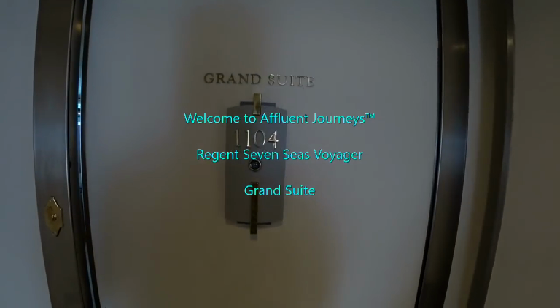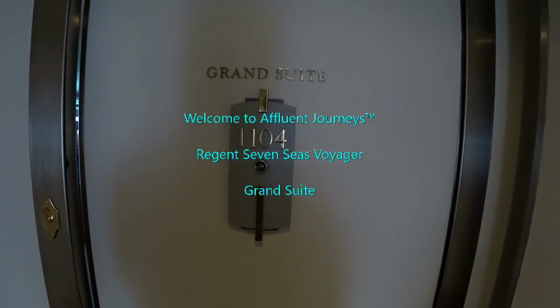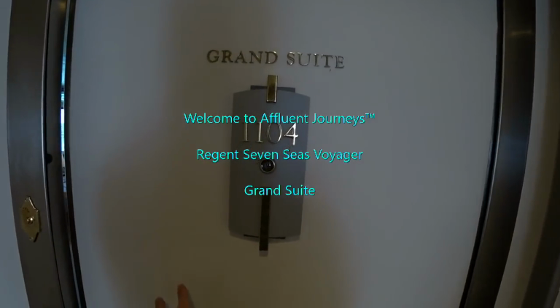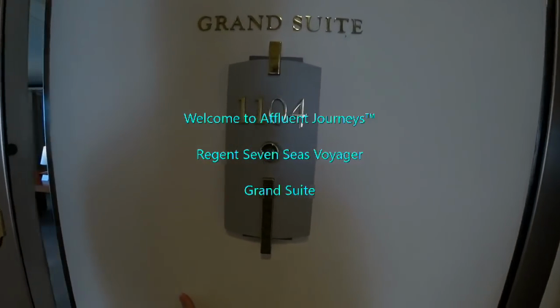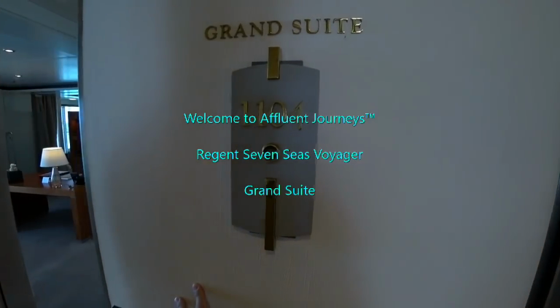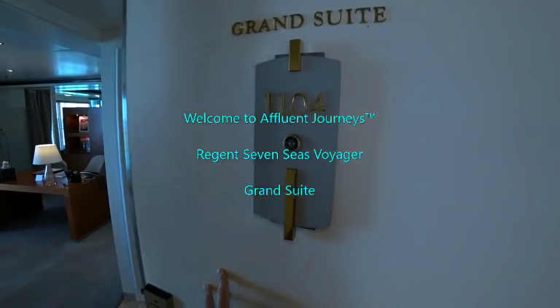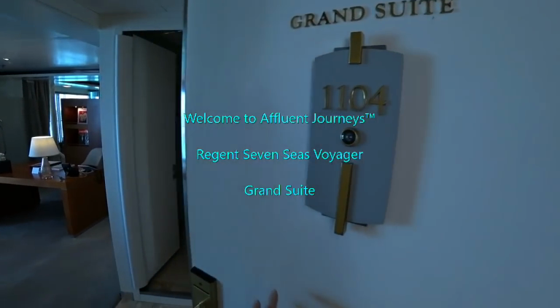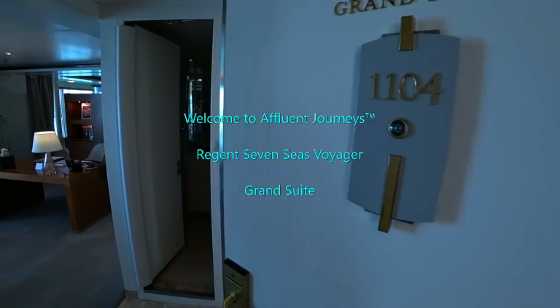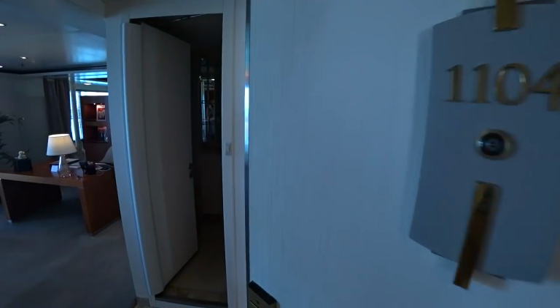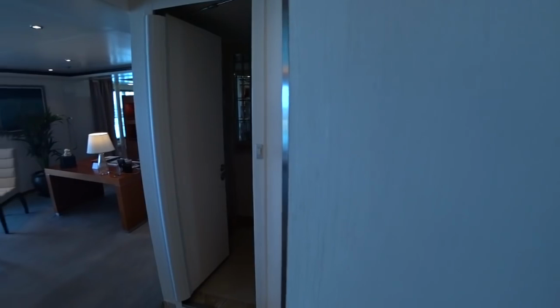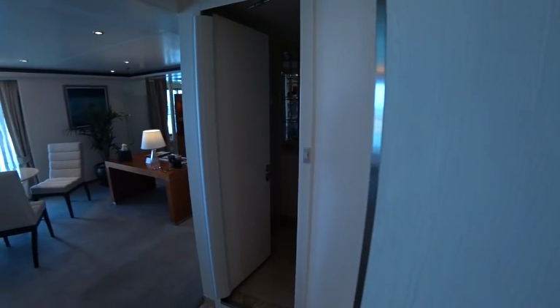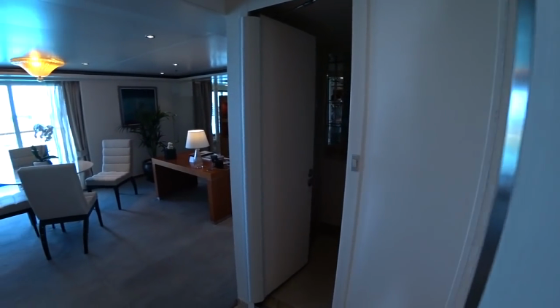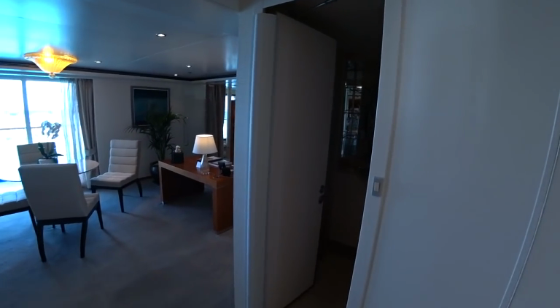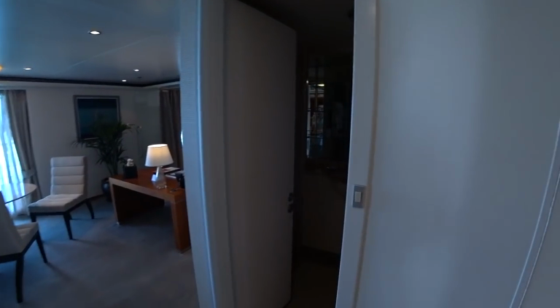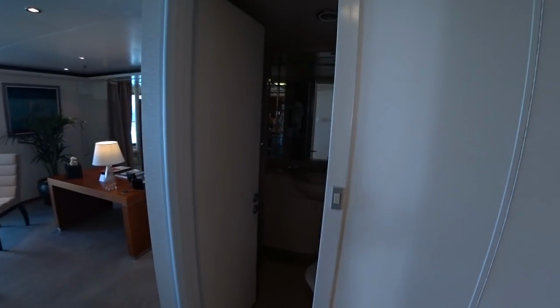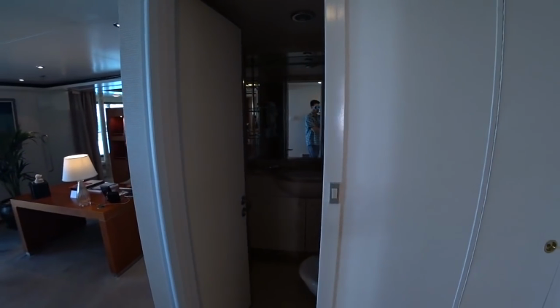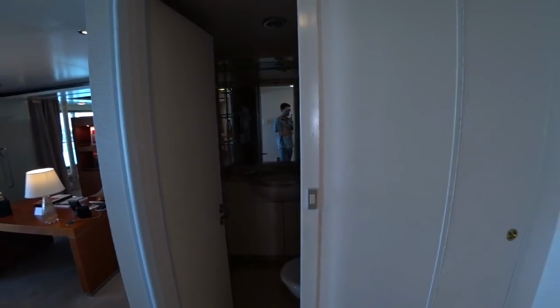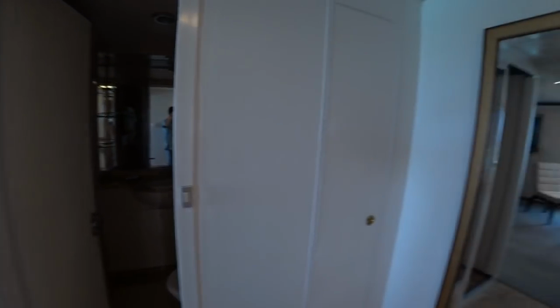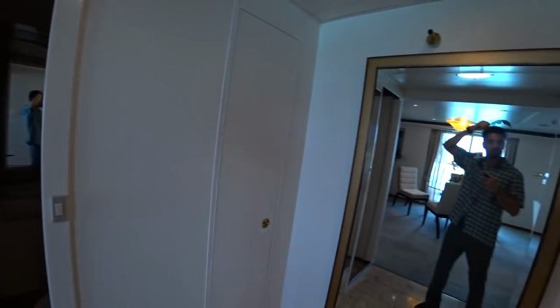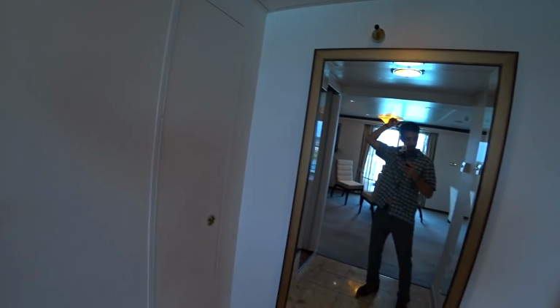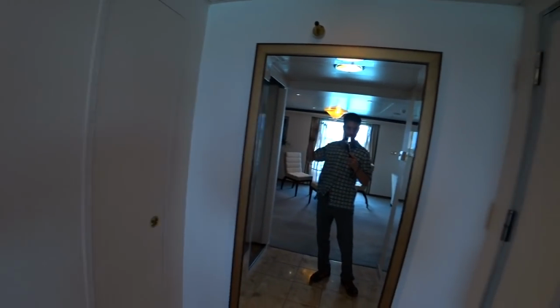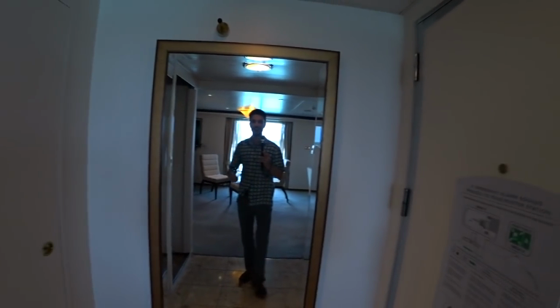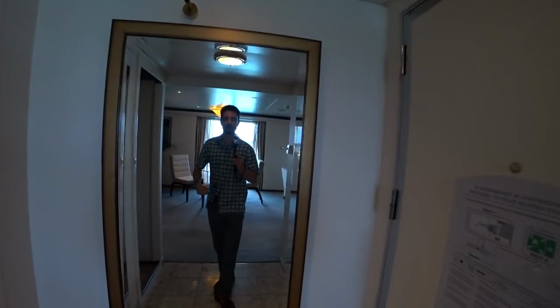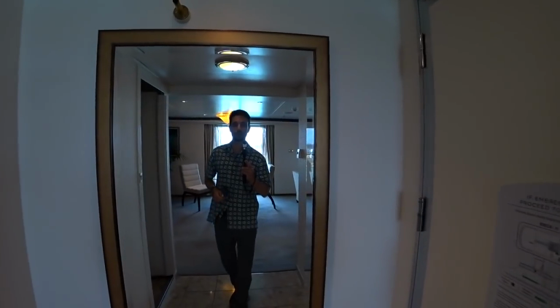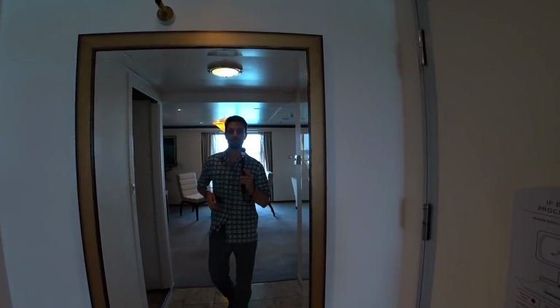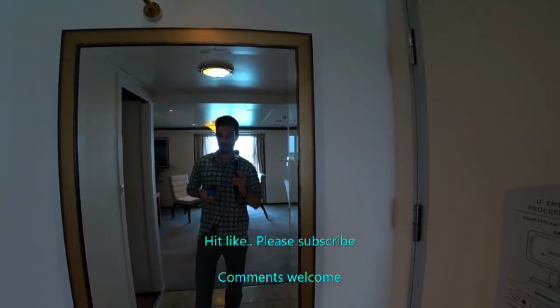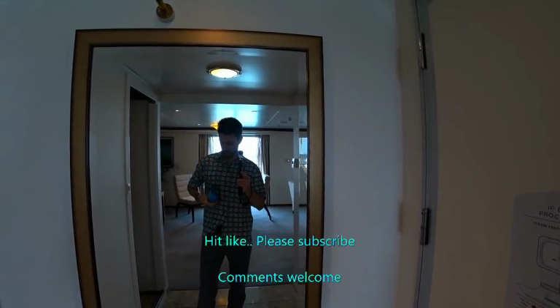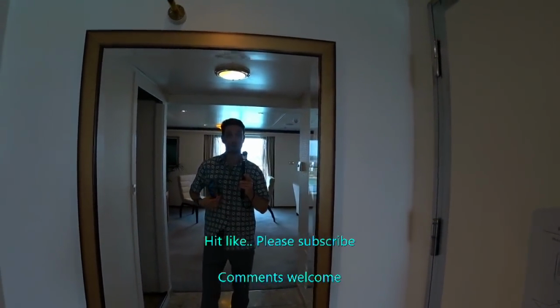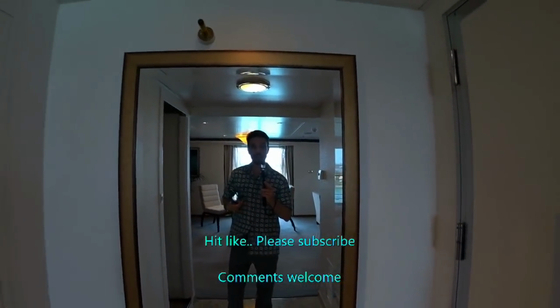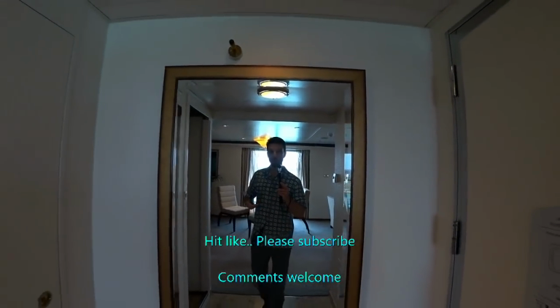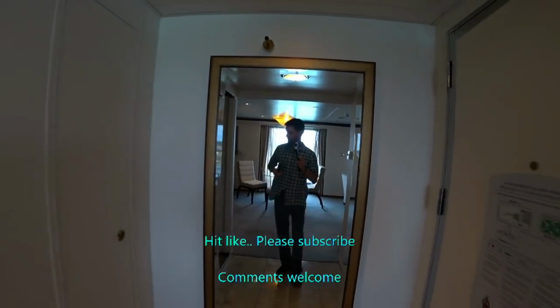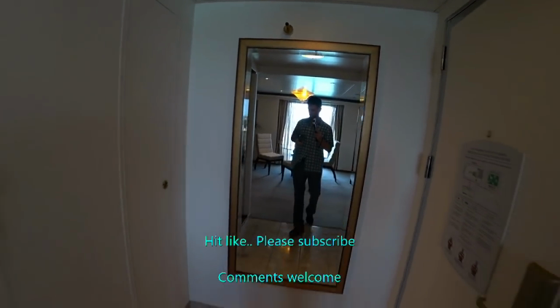We're looking at the grand suite on board the luxurious, recently refurbished Seven Seas Voyager. Hi guys, I'm Mike. Welcome to Affluent Journeys — that's my website, affluentjourneys.com.